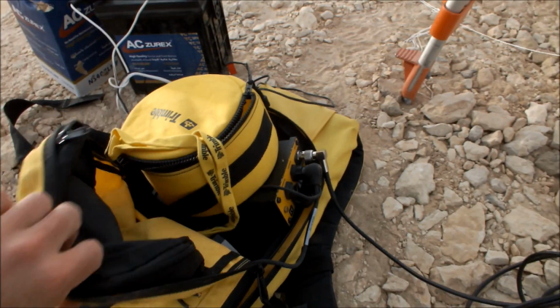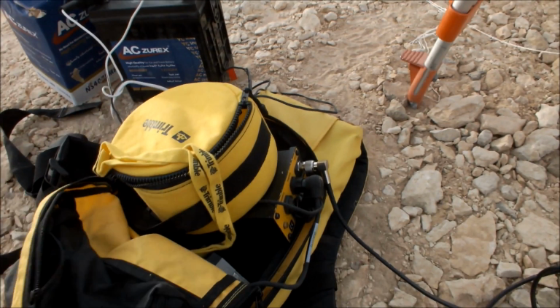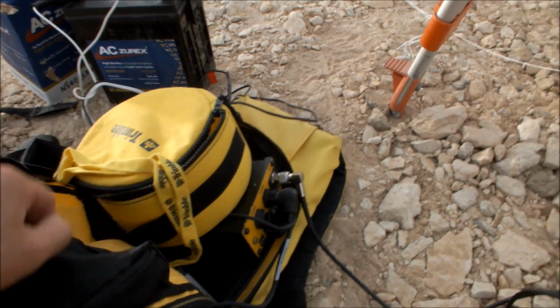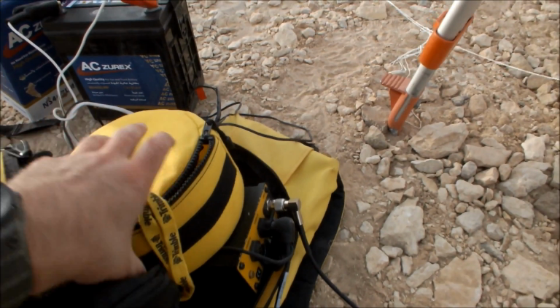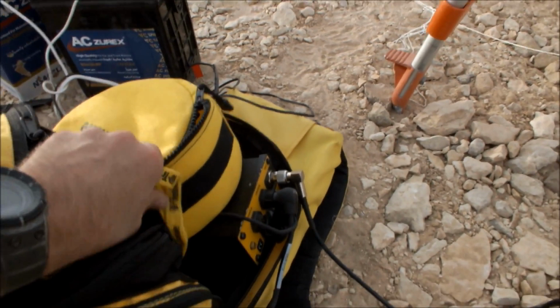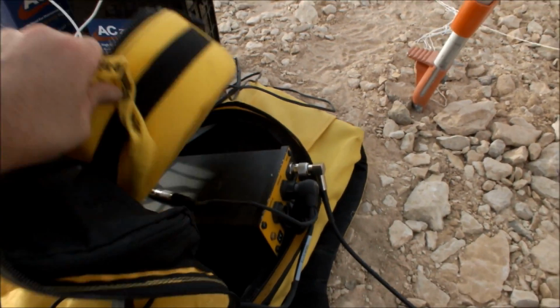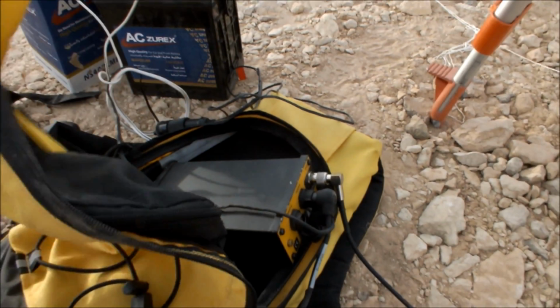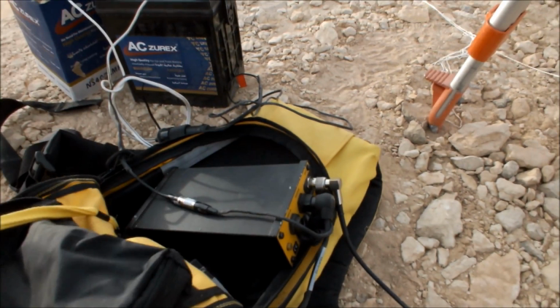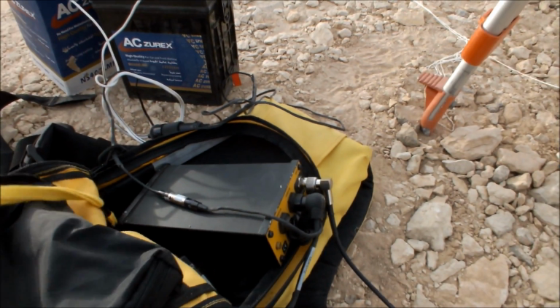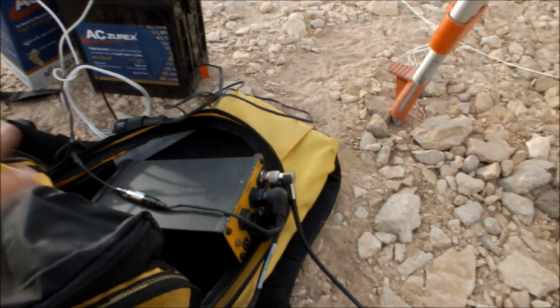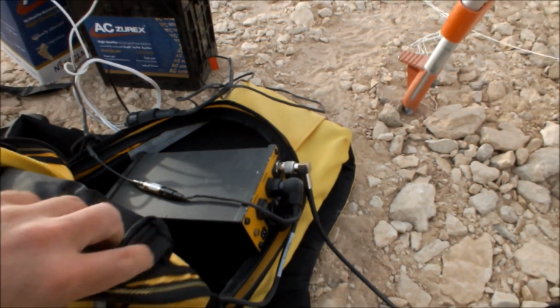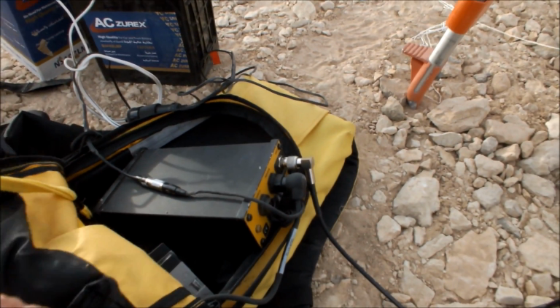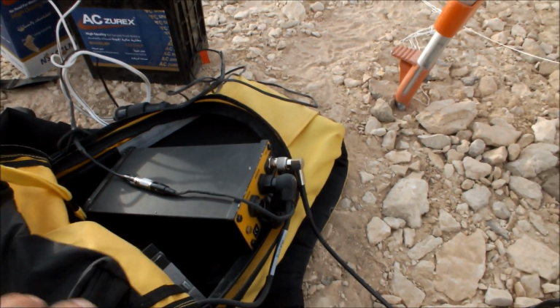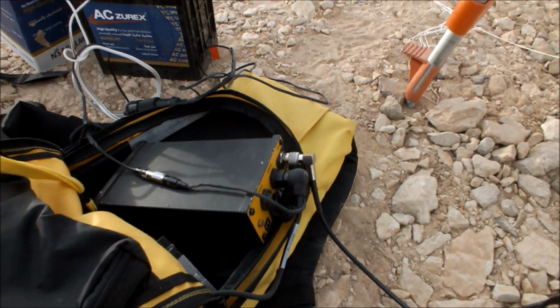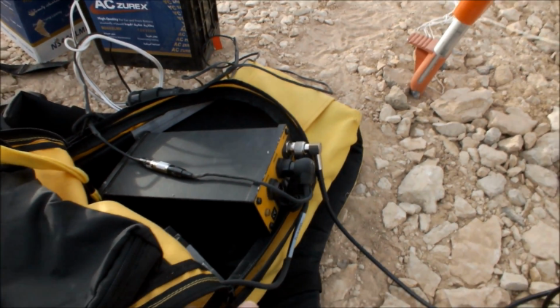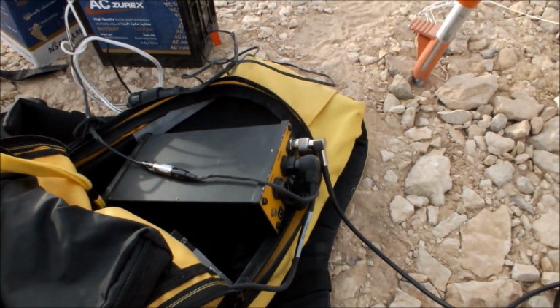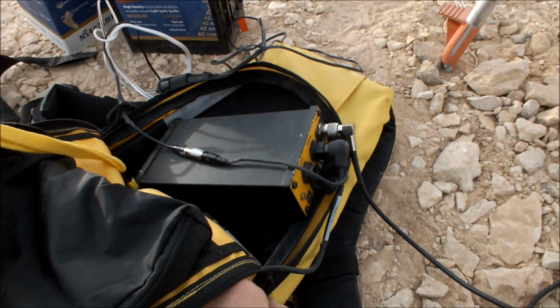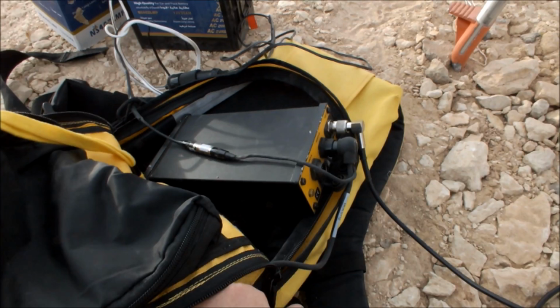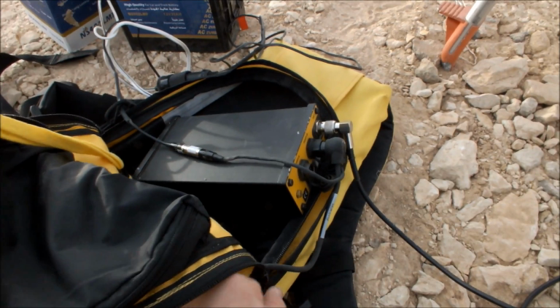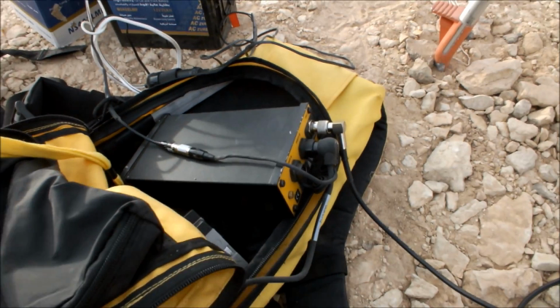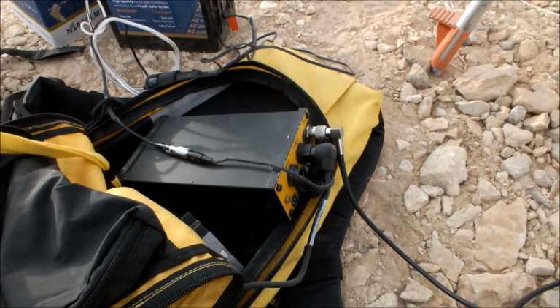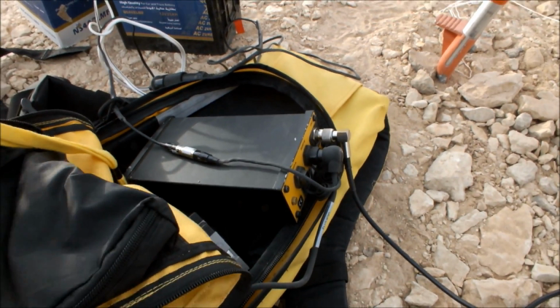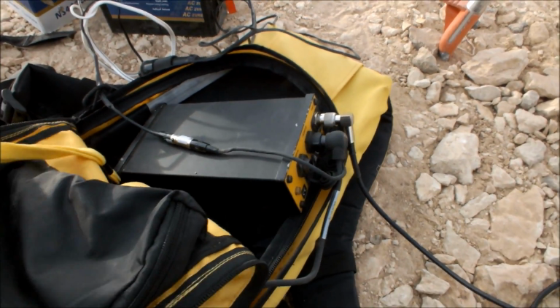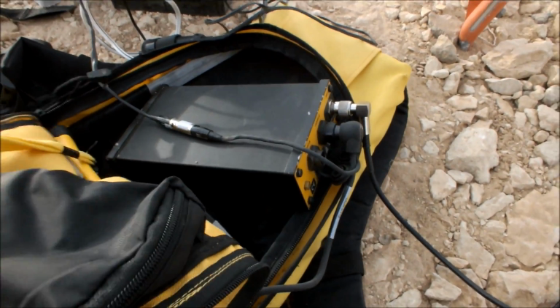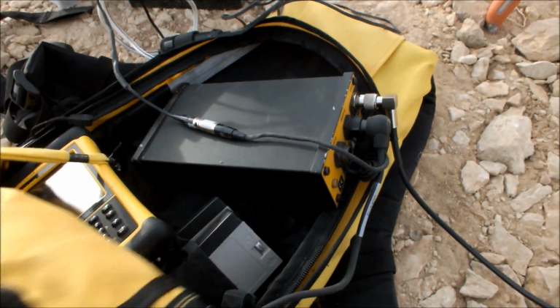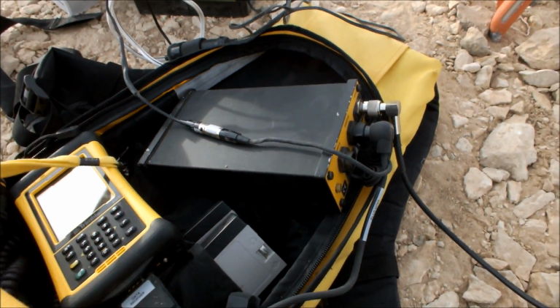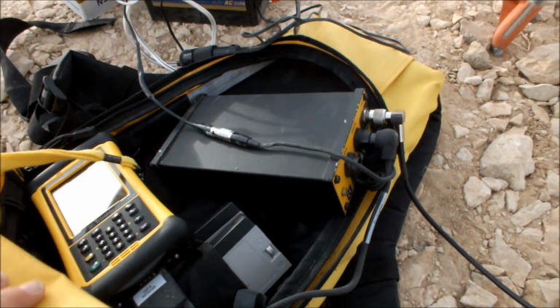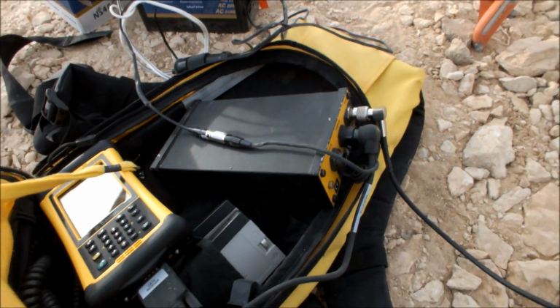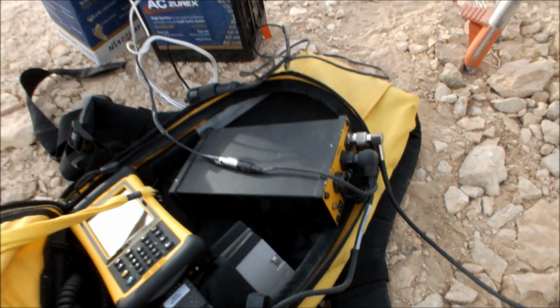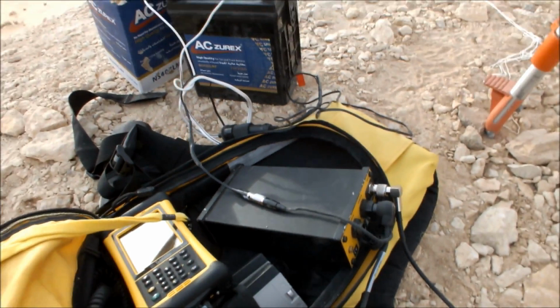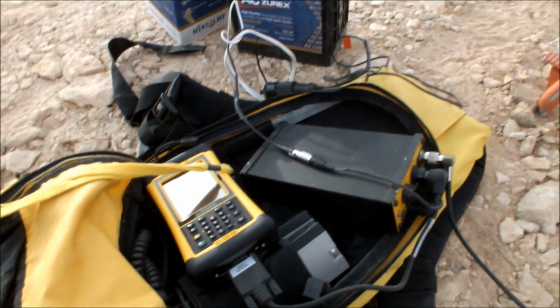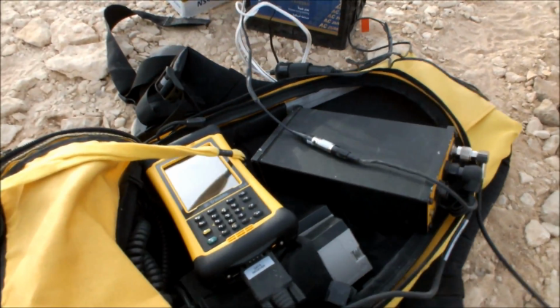At the end of the day here at Tizelgada, we've recorded all of our data. The first thing you want to do is to close the active data file in your rover. You need to make sure this is done before turning off the base.